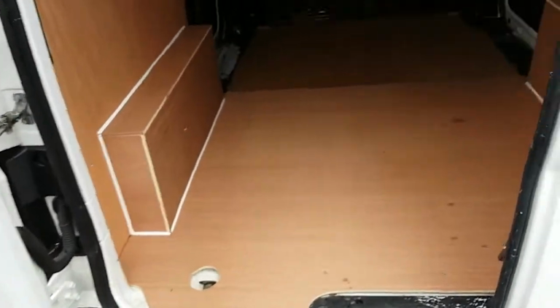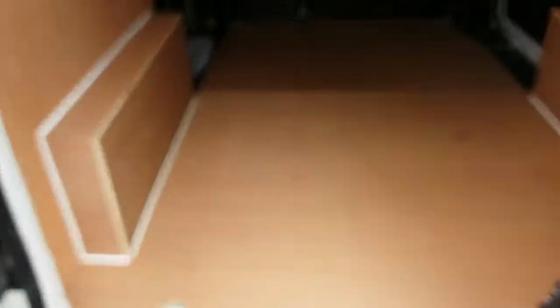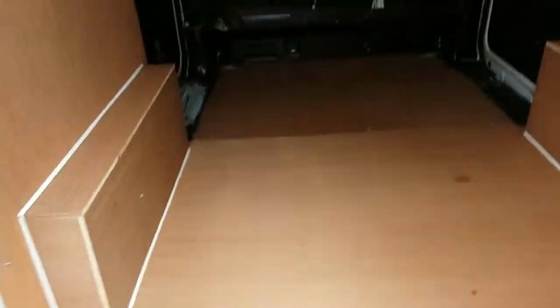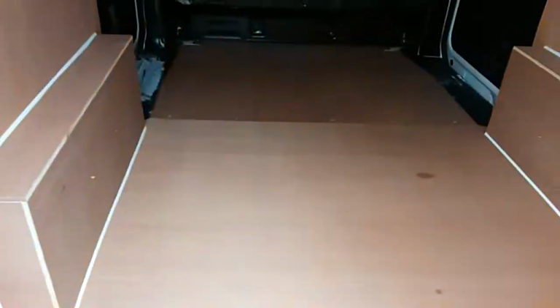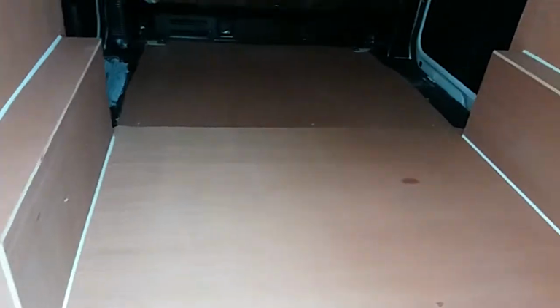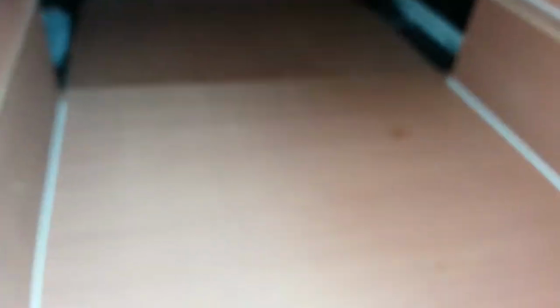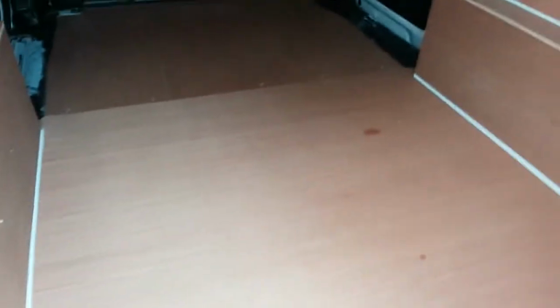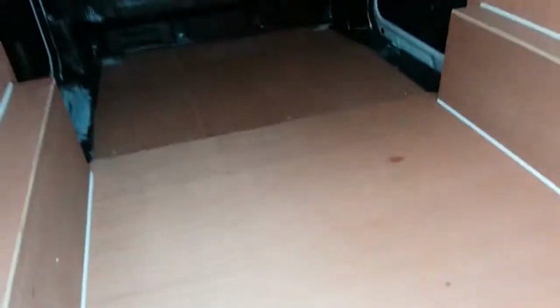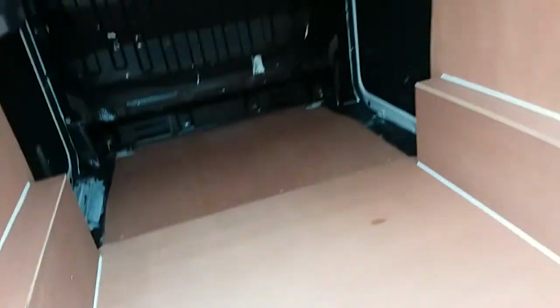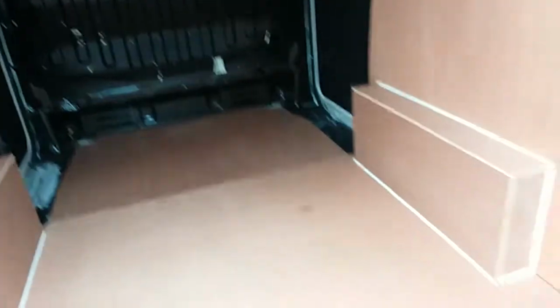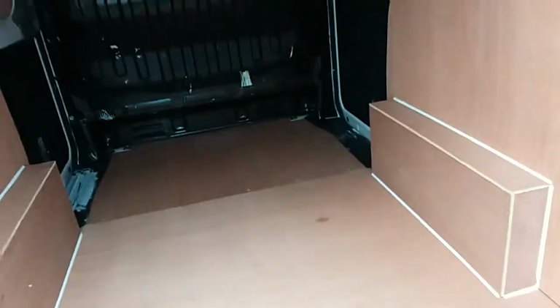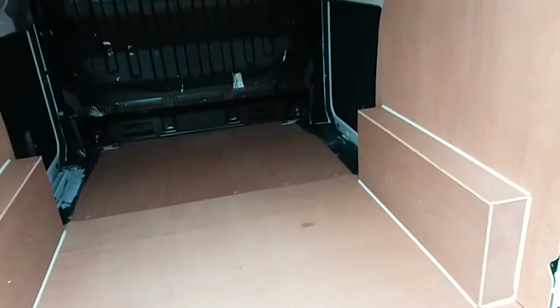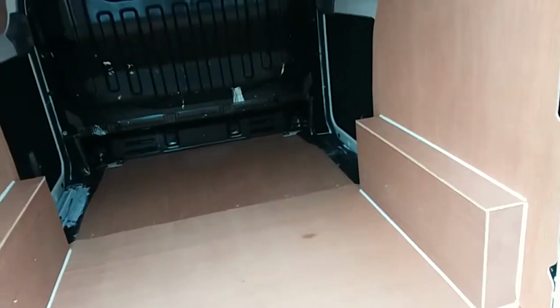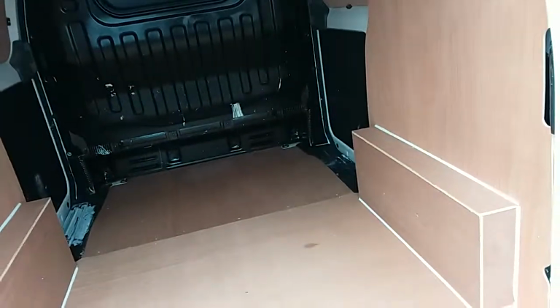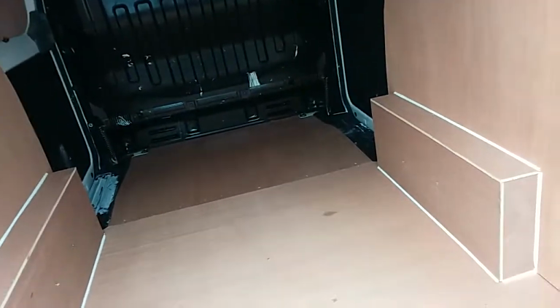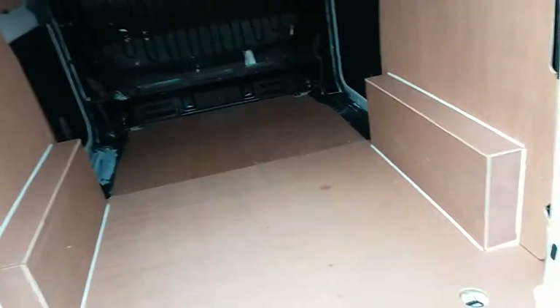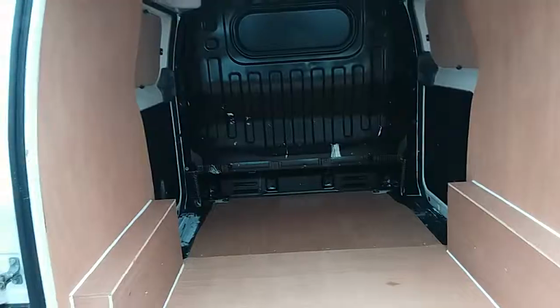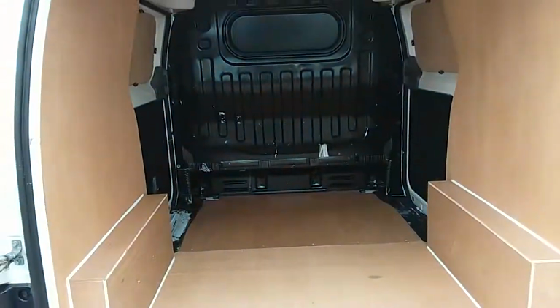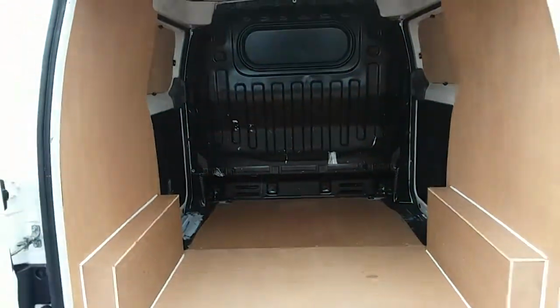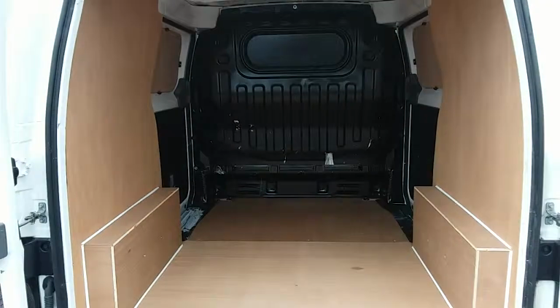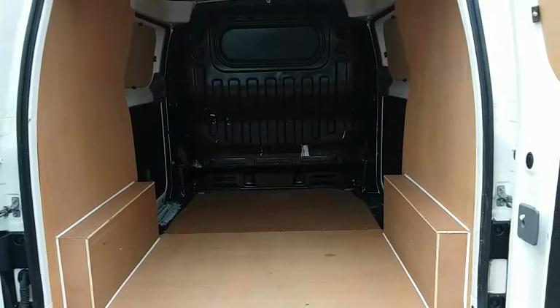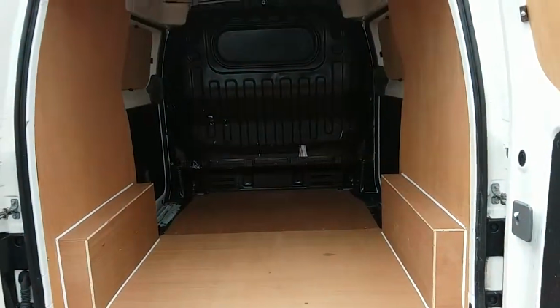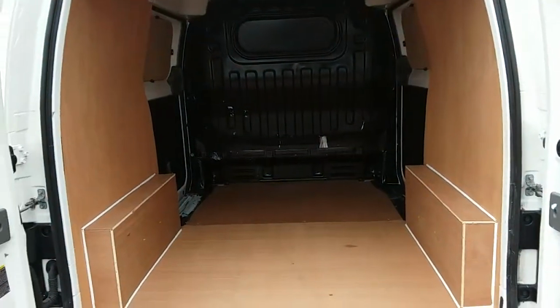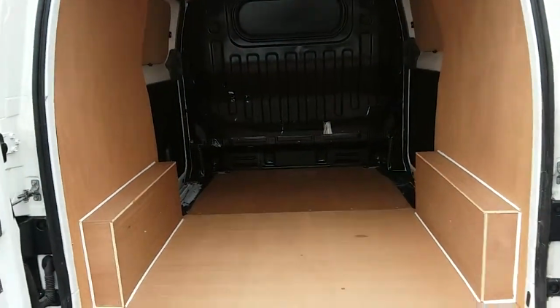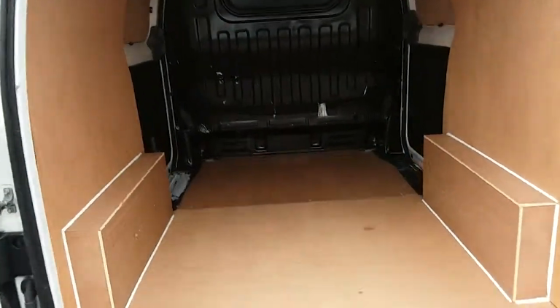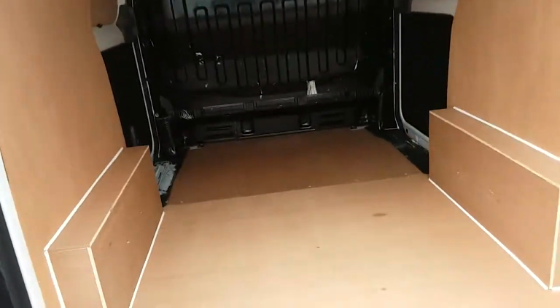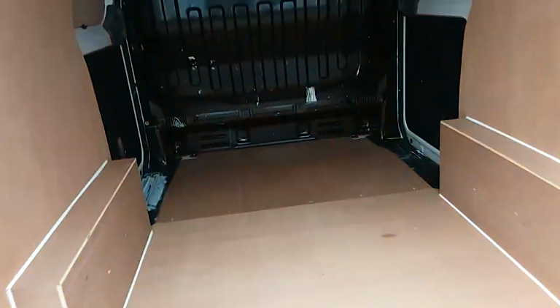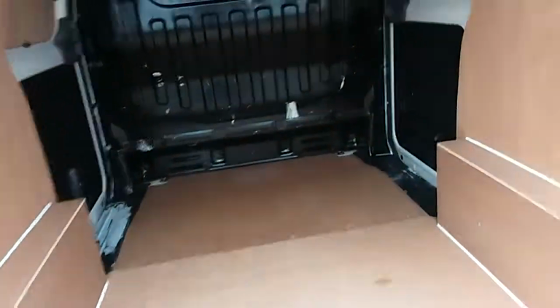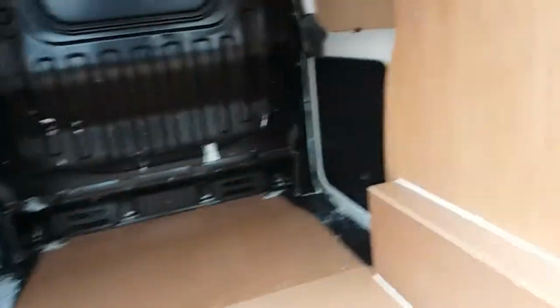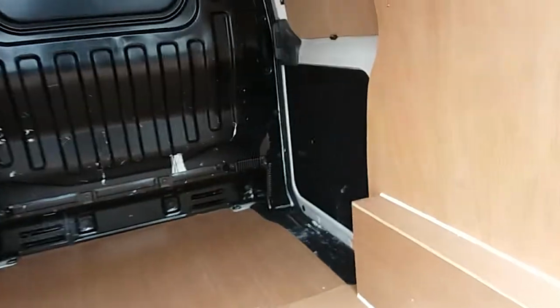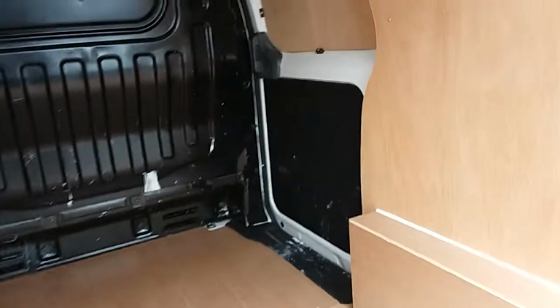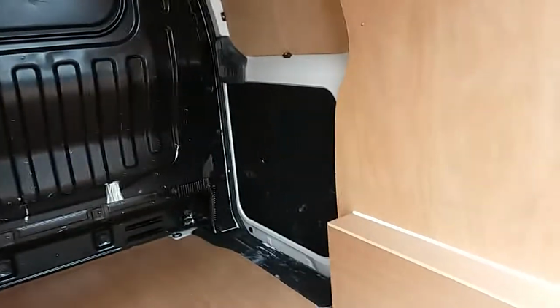You can see inside here — you have a great amount of room, easily accessible into the back, especially with the side door there as well.